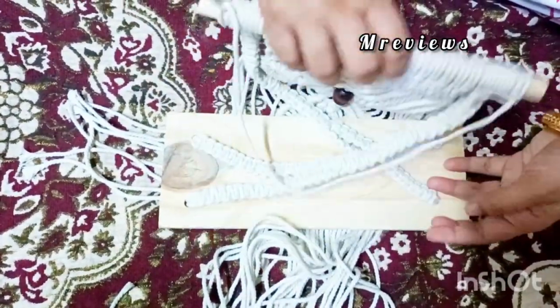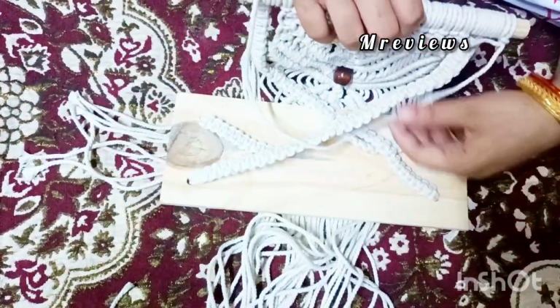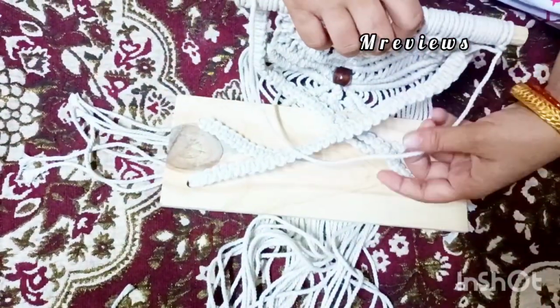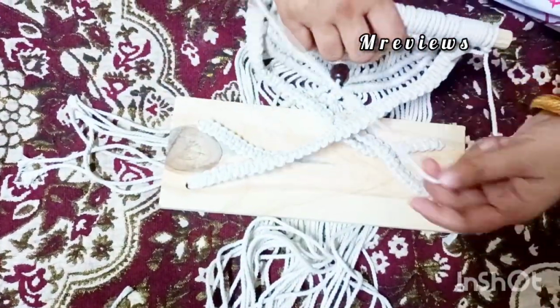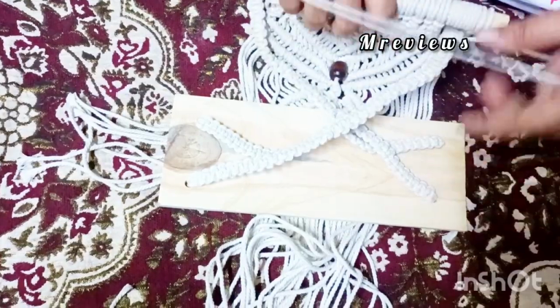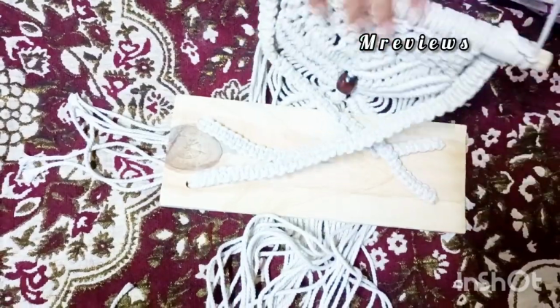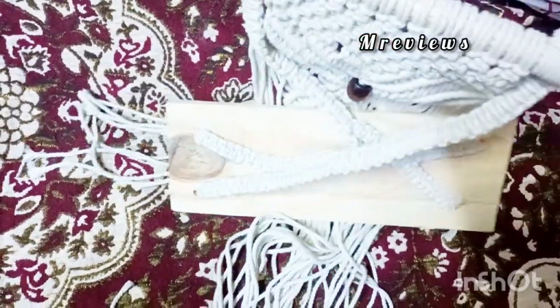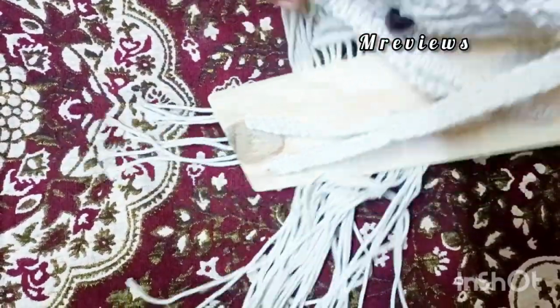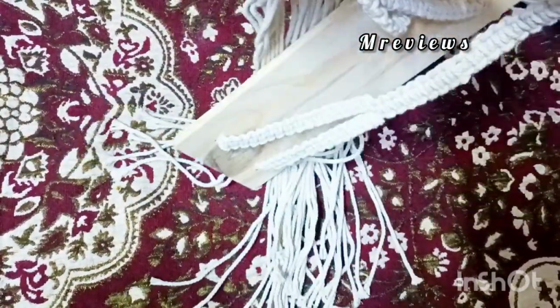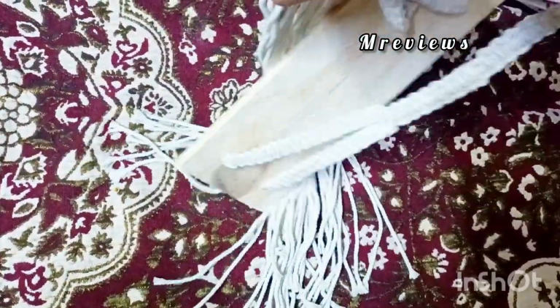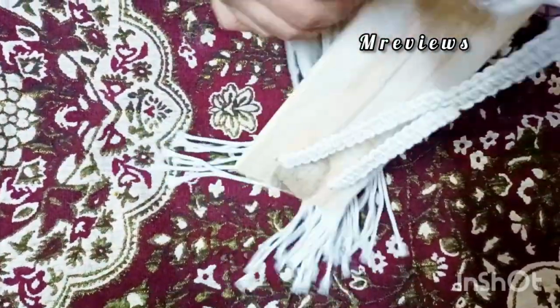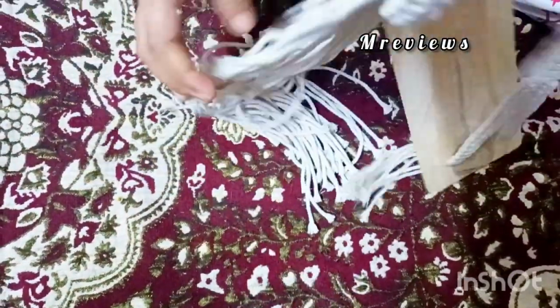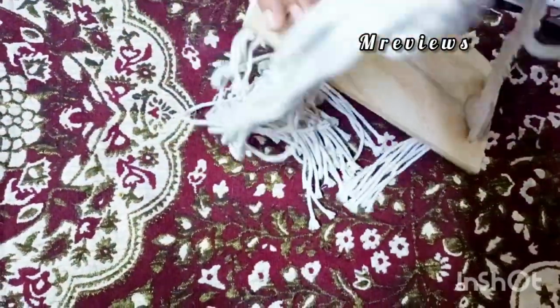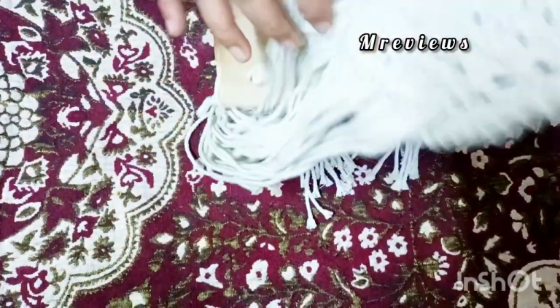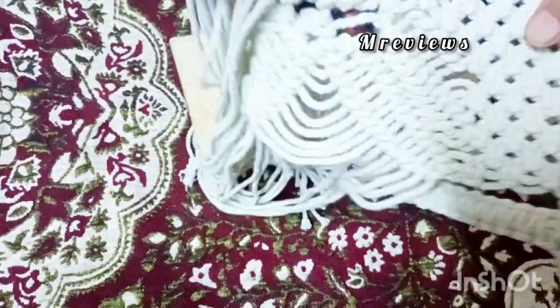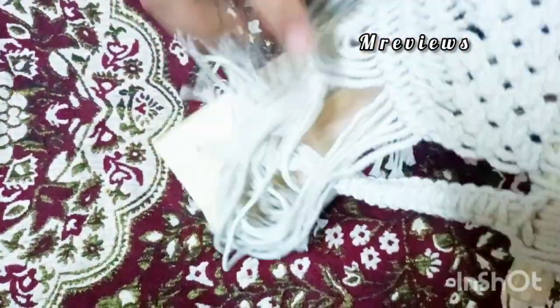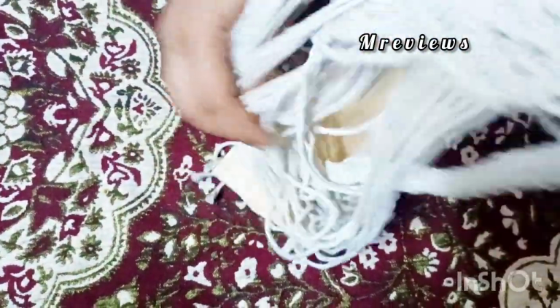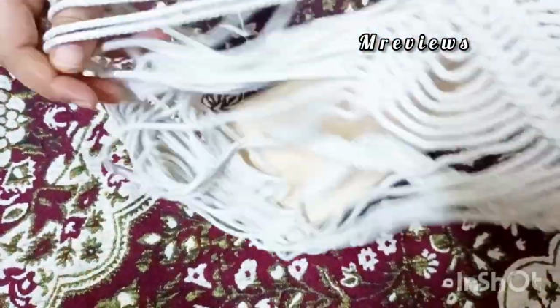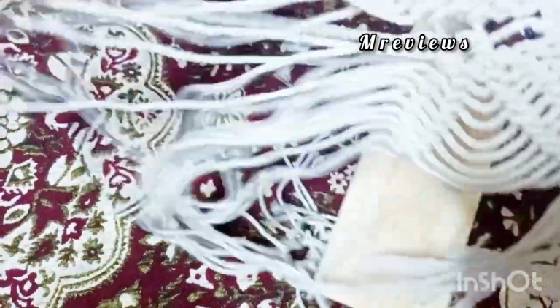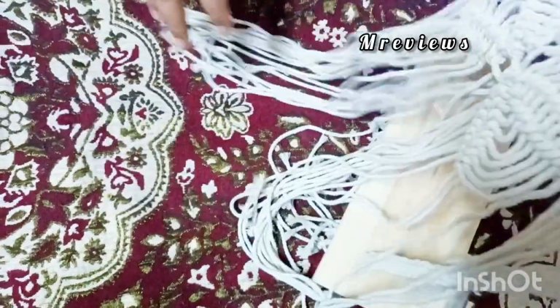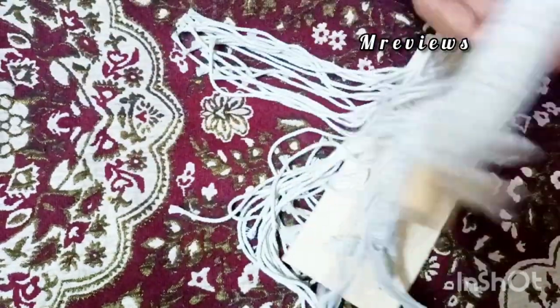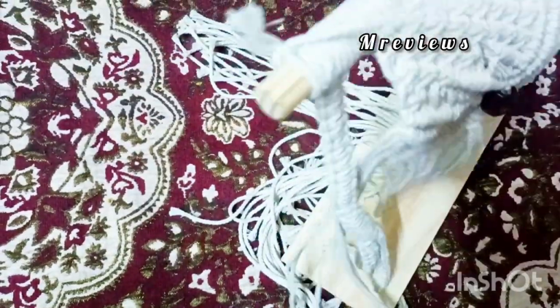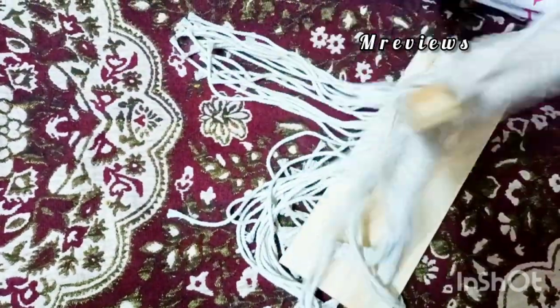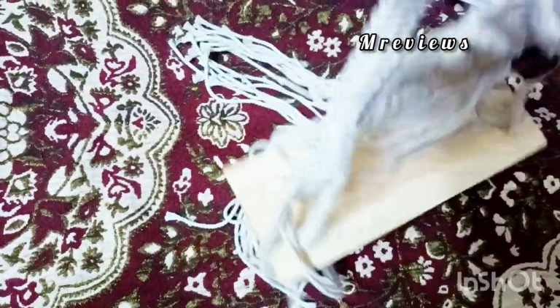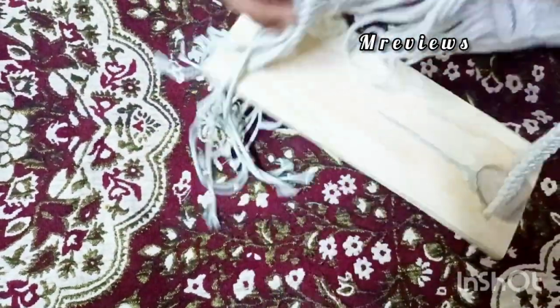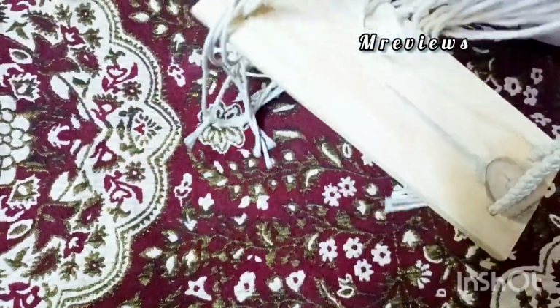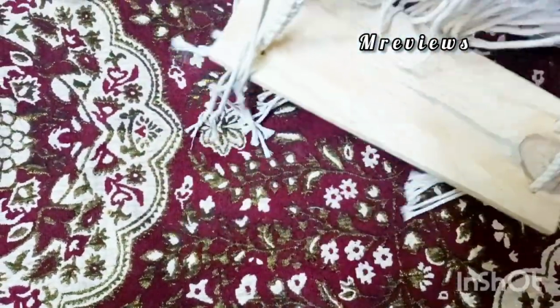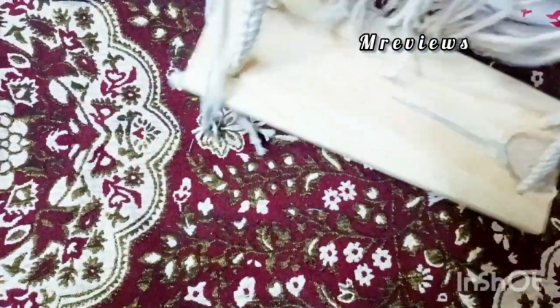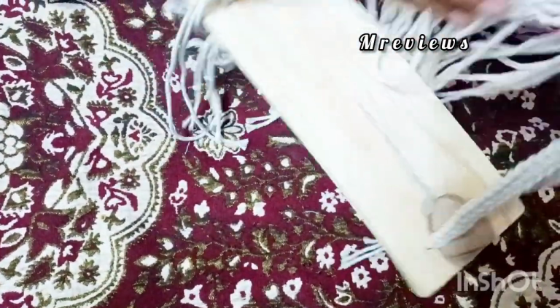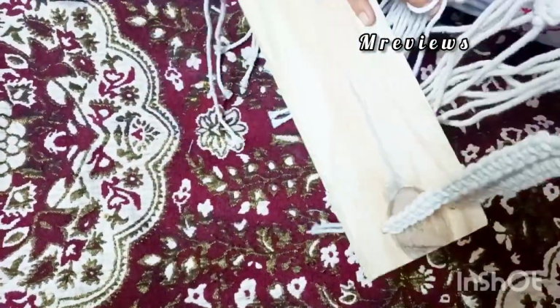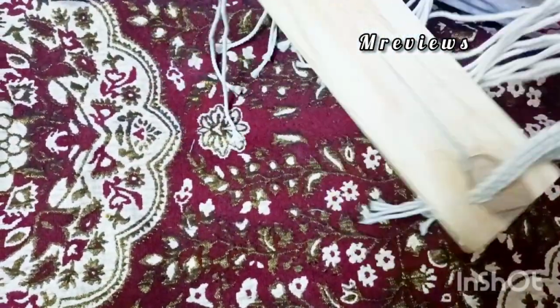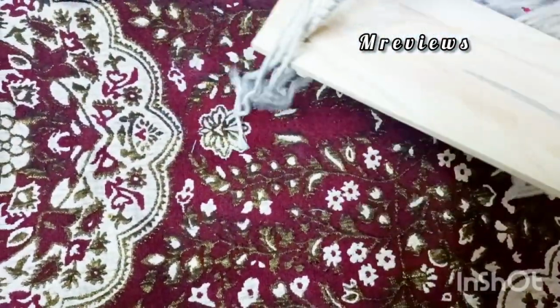I will show you the image here. There are also many home decor products that you can buy, and they are at a very good price.